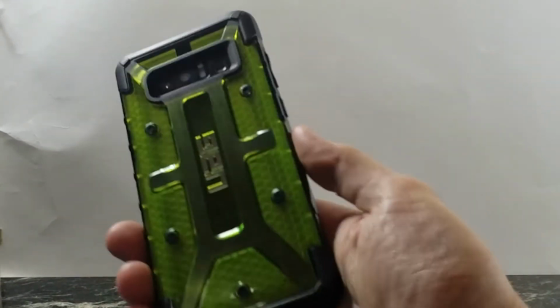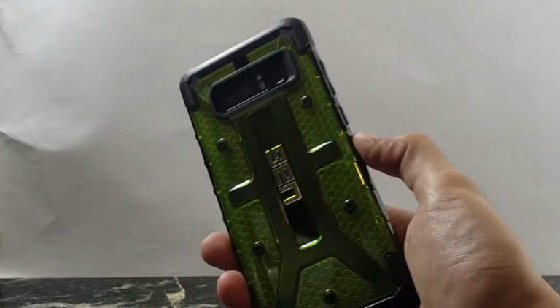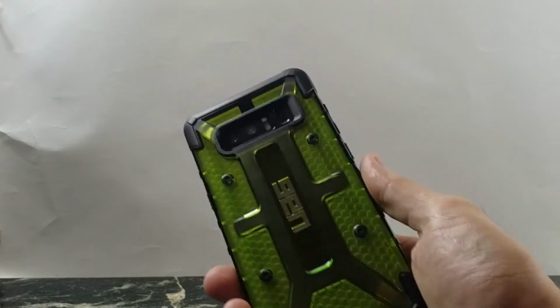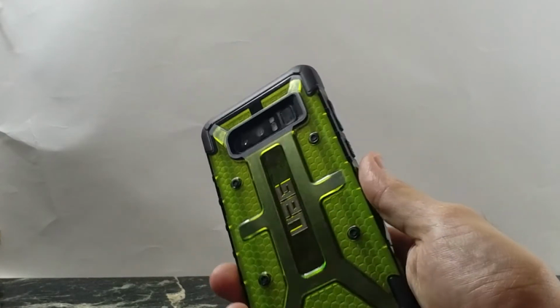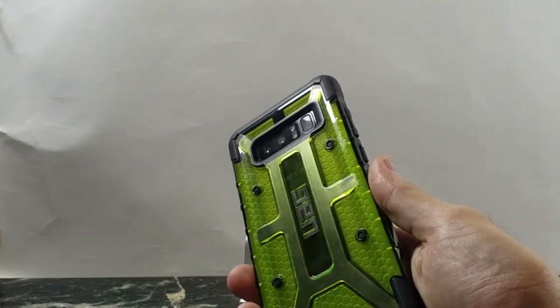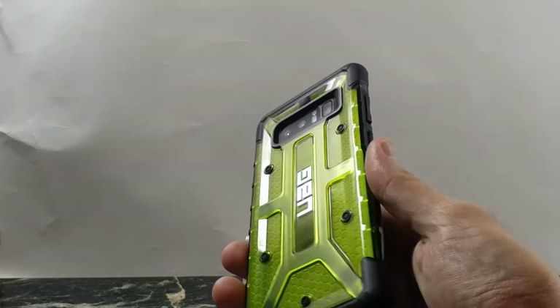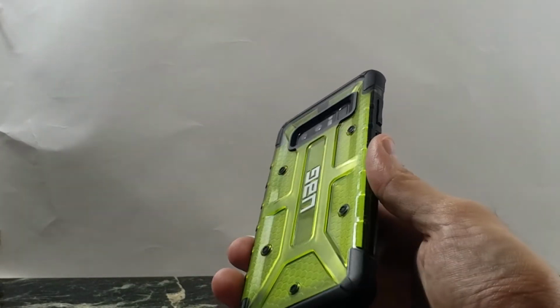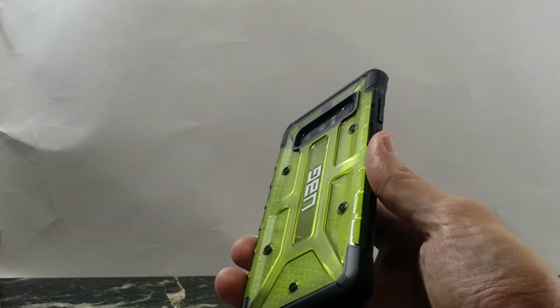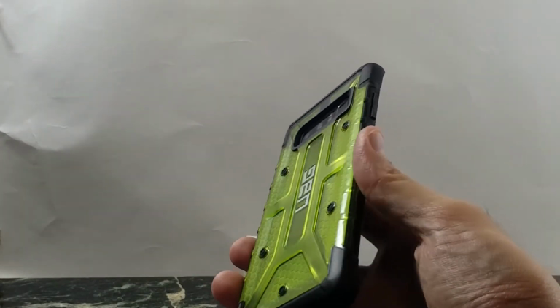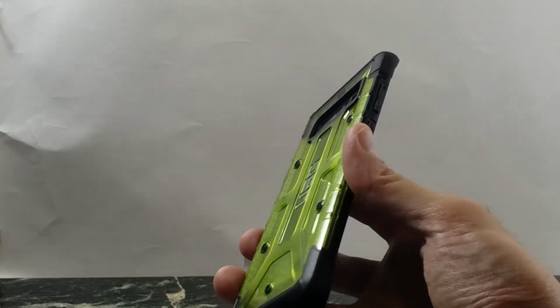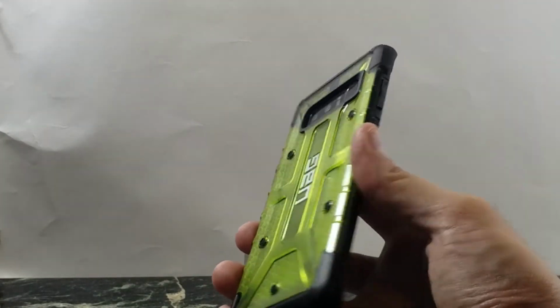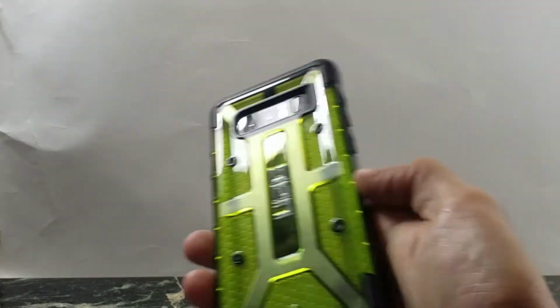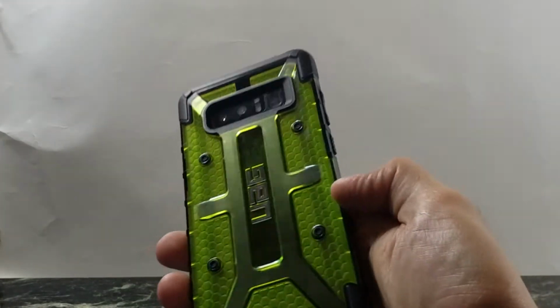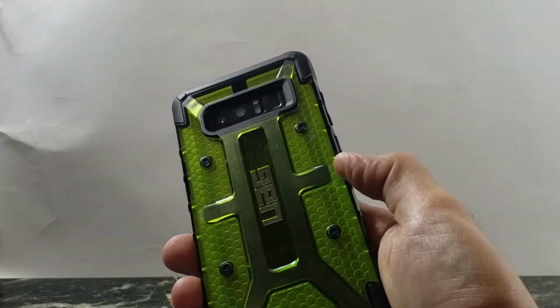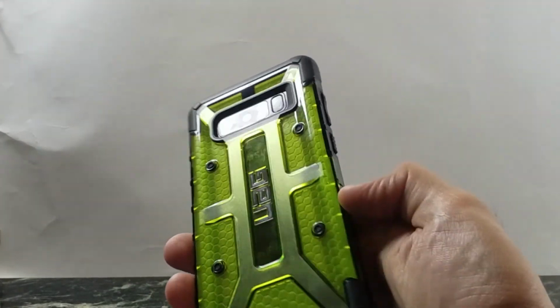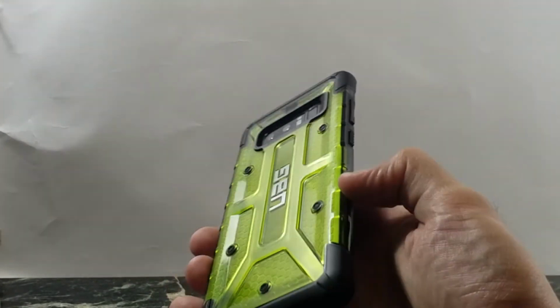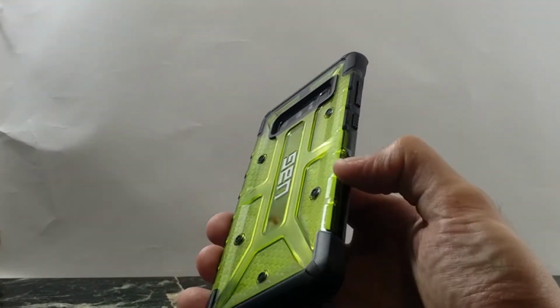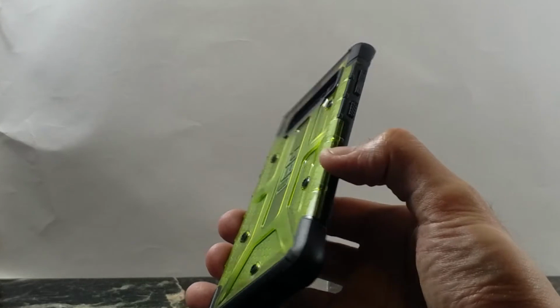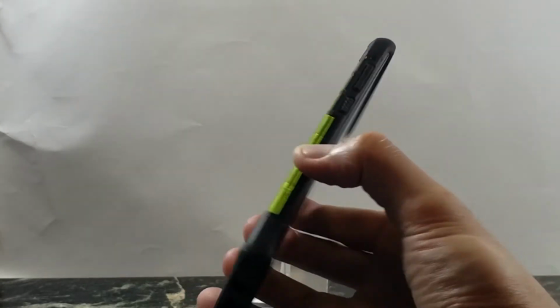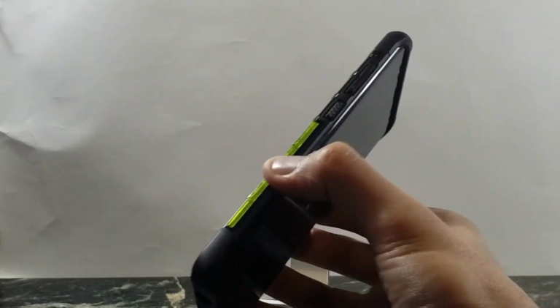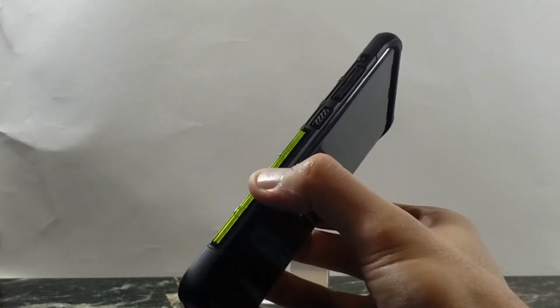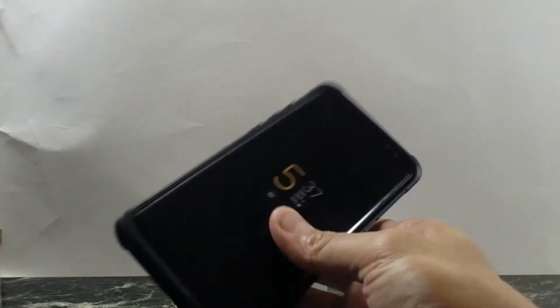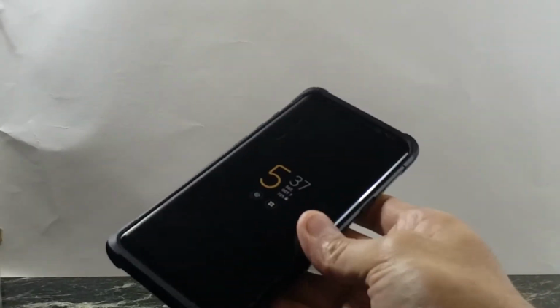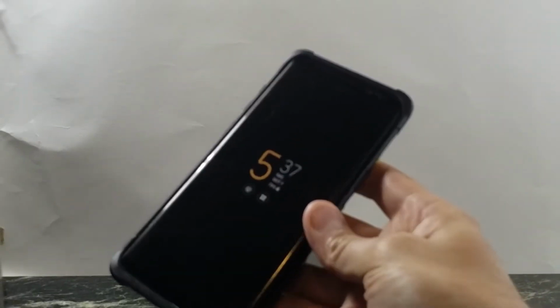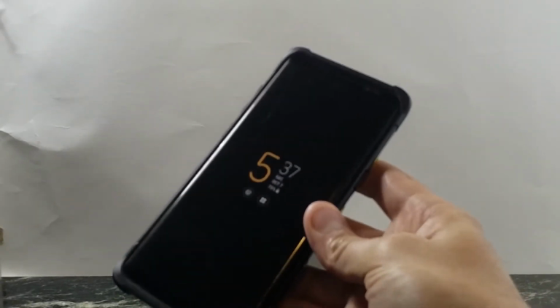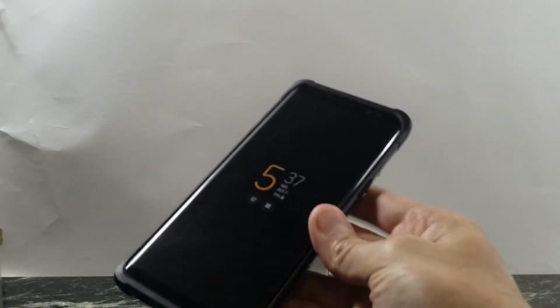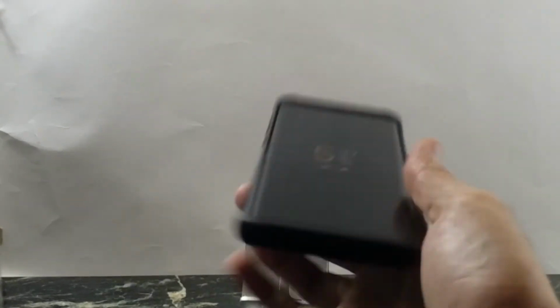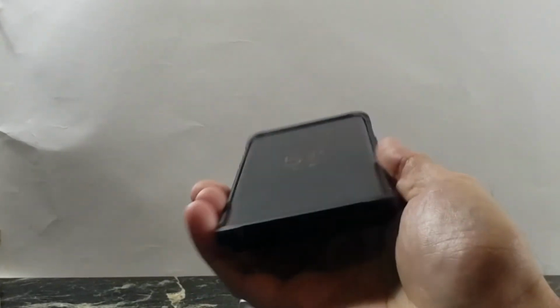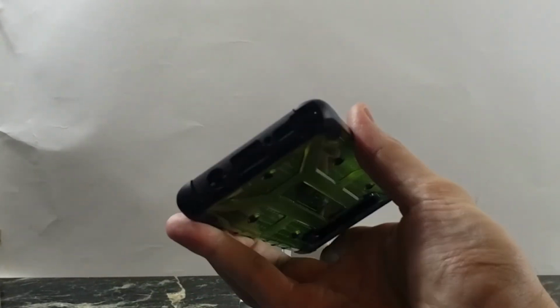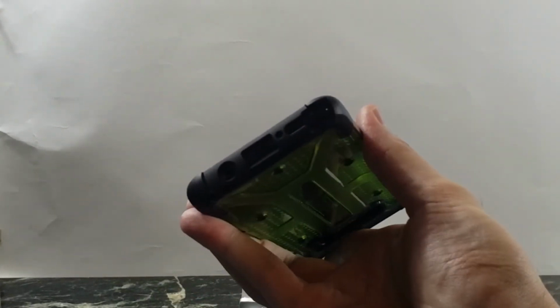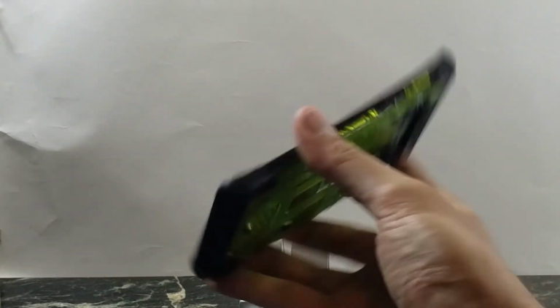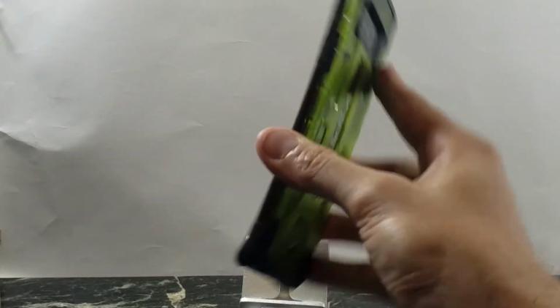This is the Citron color and I think it actually looks really nice with the black. You have the black accents around the corners and the edges, so it does match with your black screen. Really nice case design.